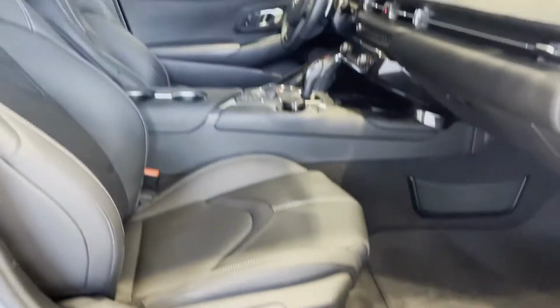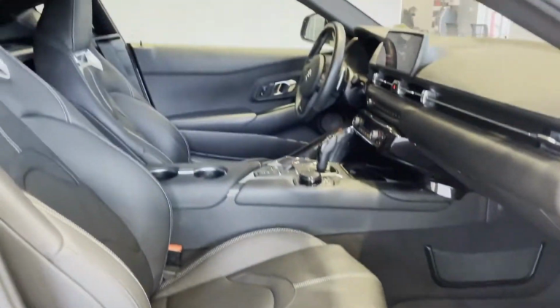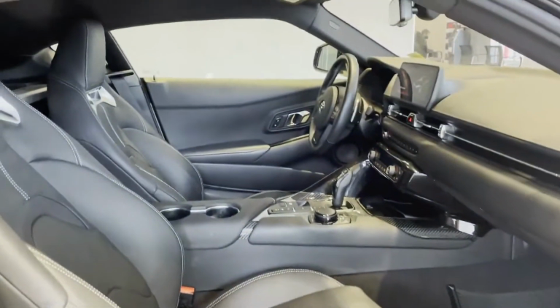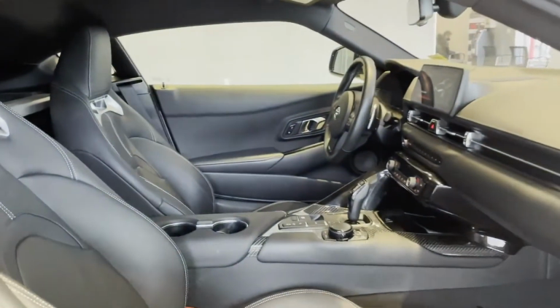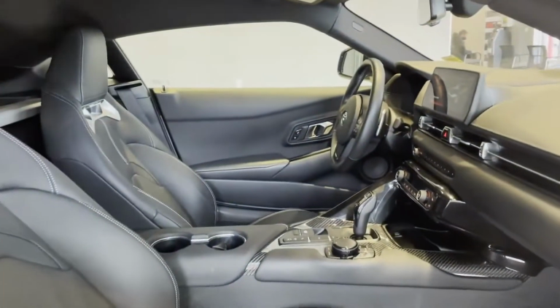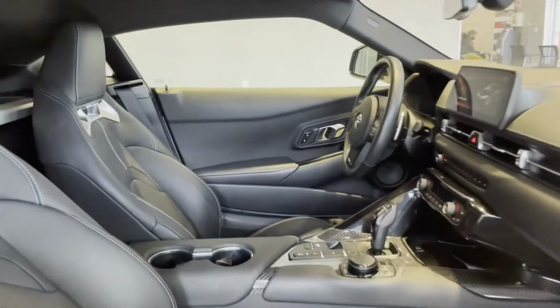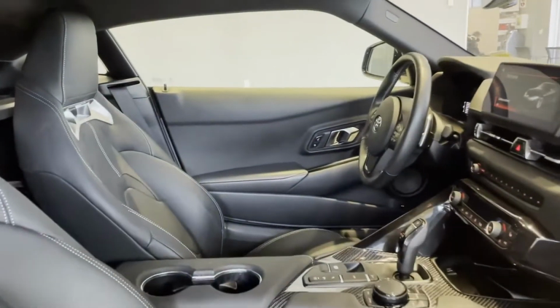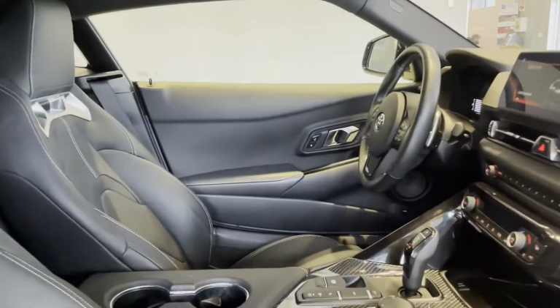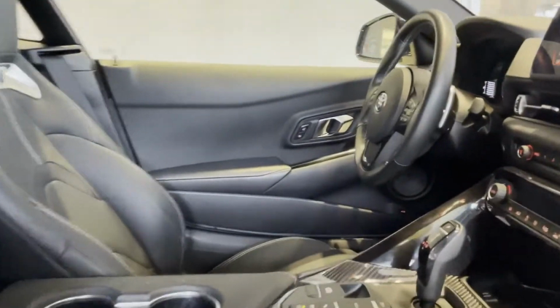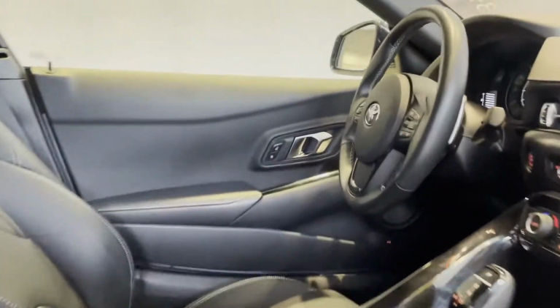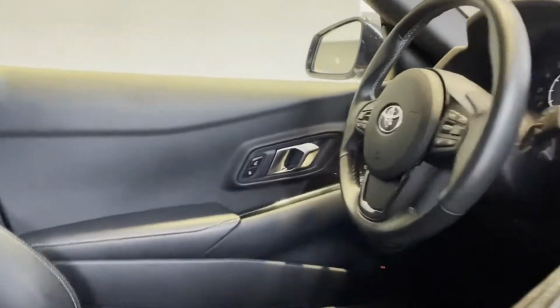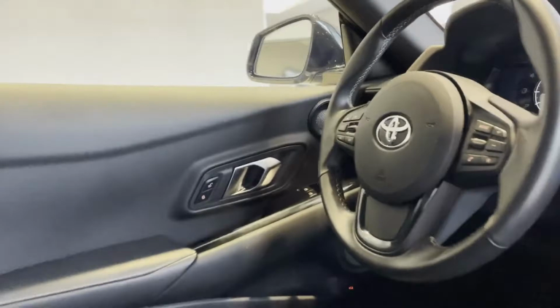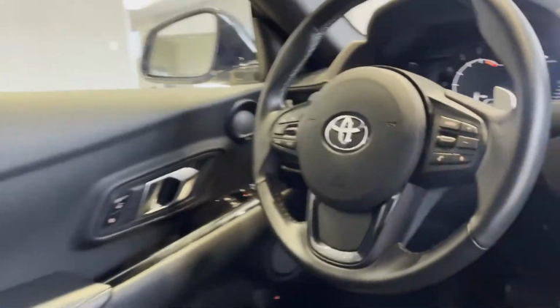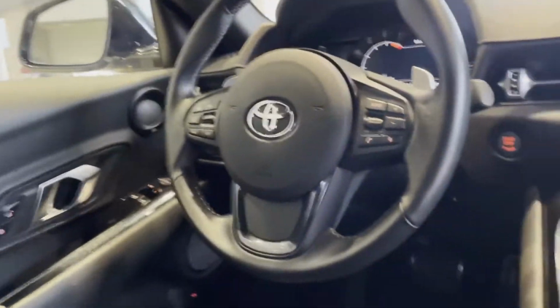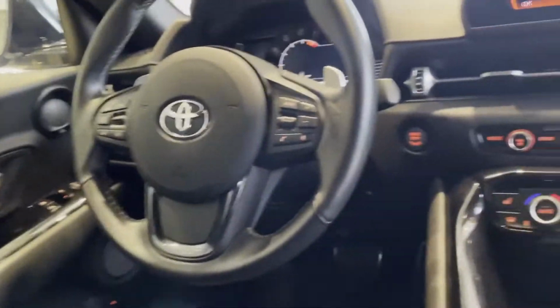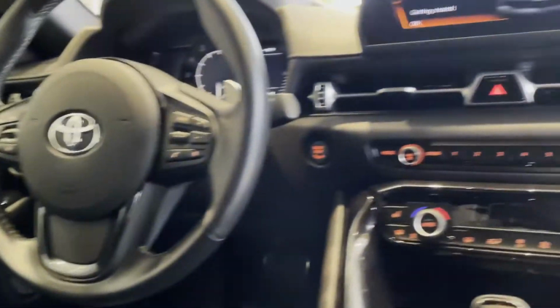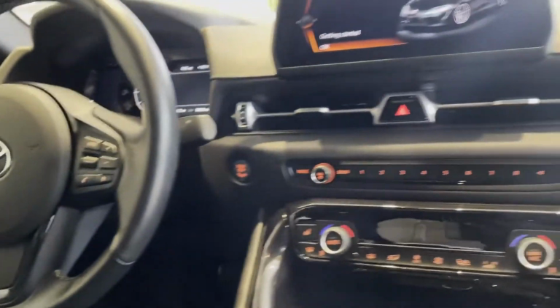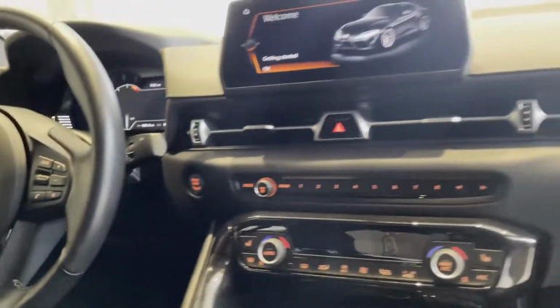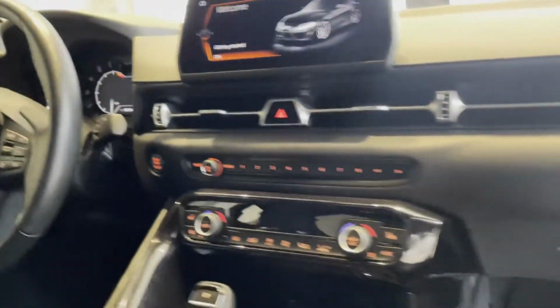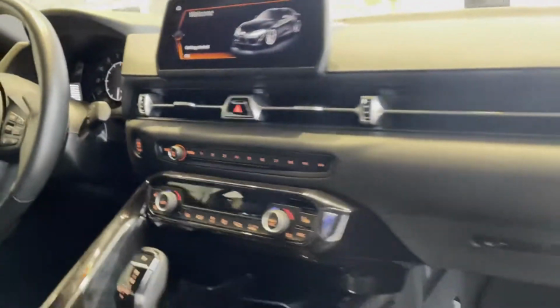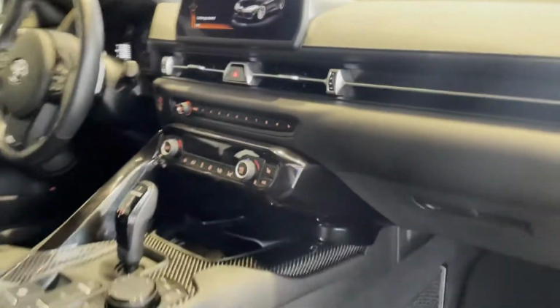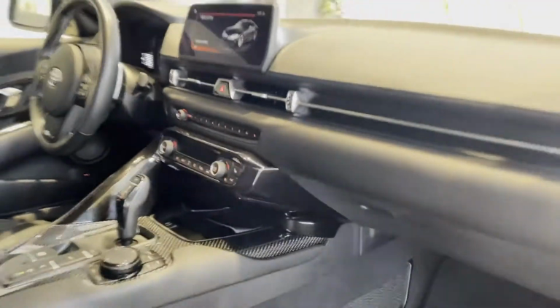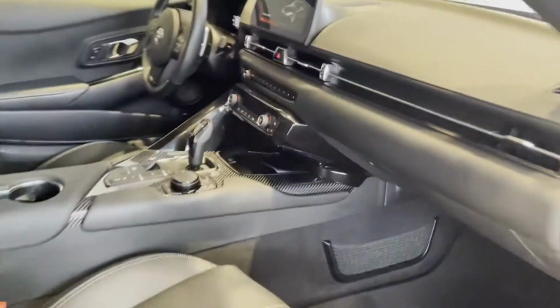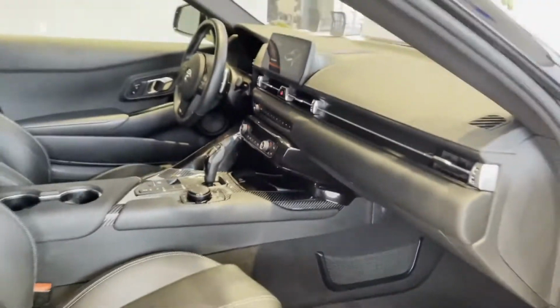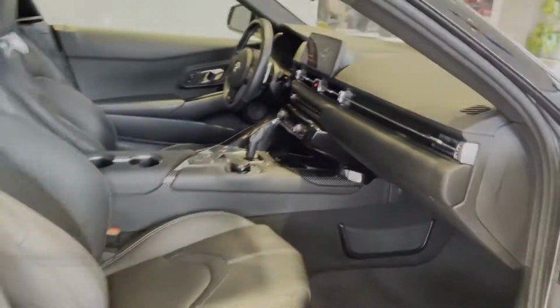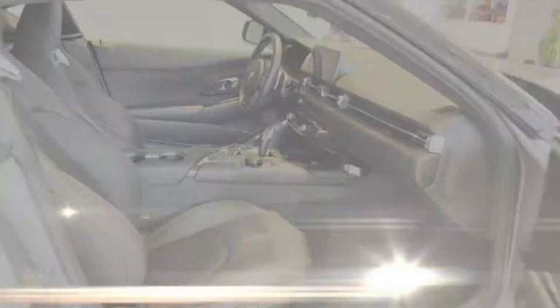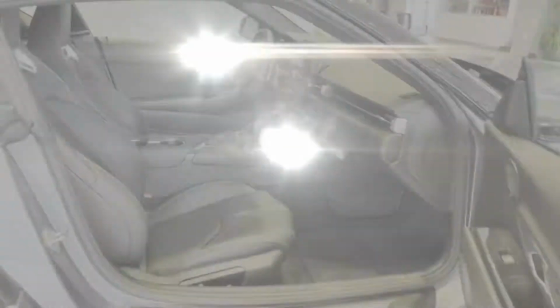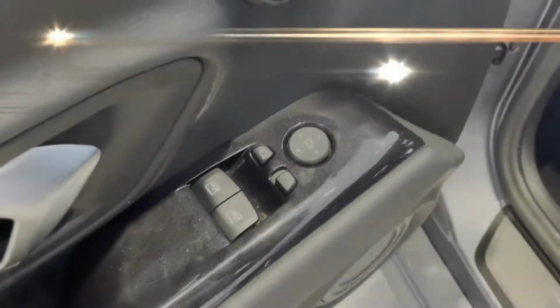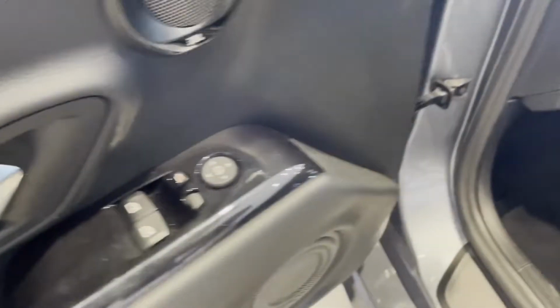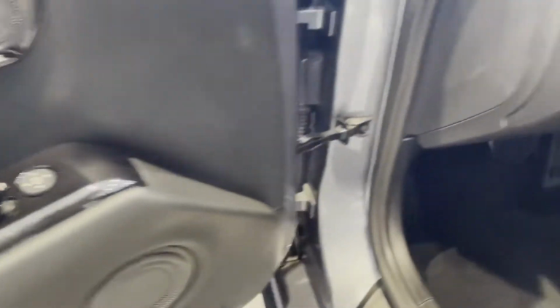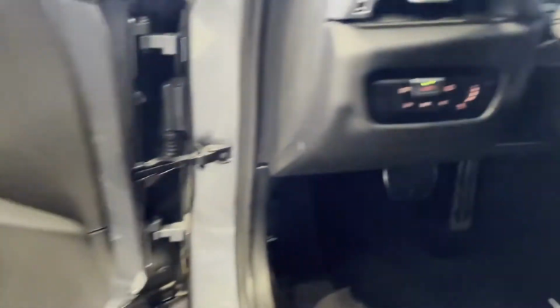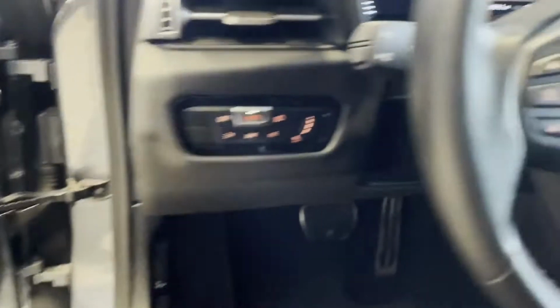Heated side-view mirrors, backup camera, passenger seat adjustable lumbar support, memory seat, power driver seat, power passenger seat, rain sensing wipers, and Bluetooth.